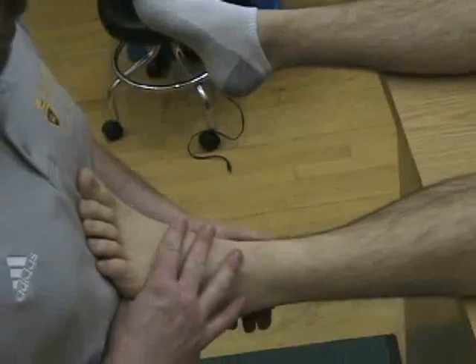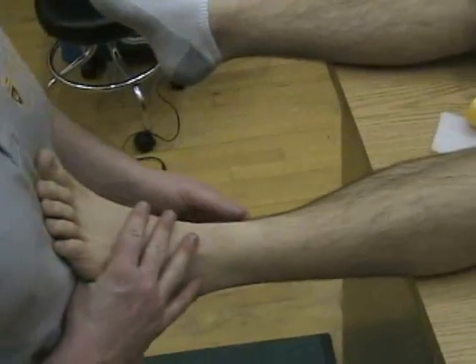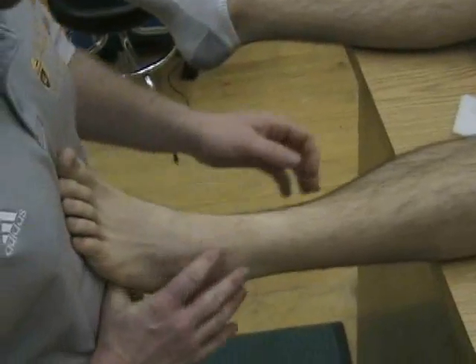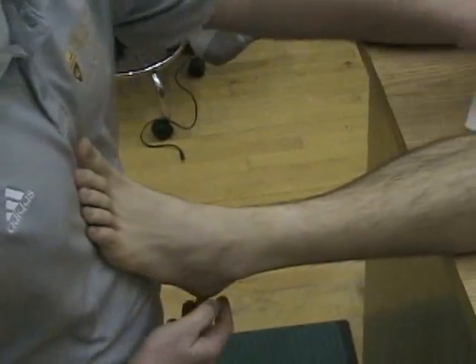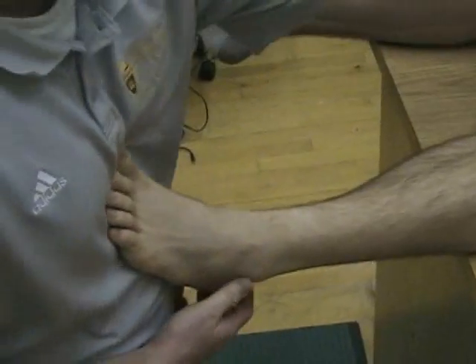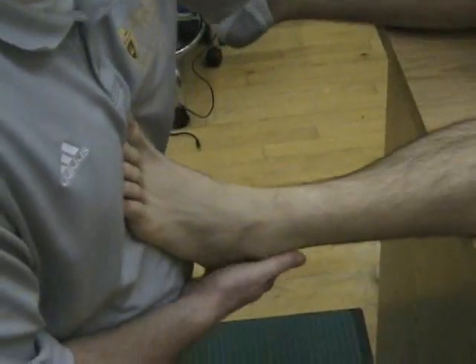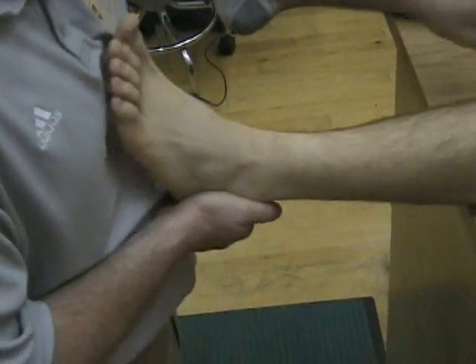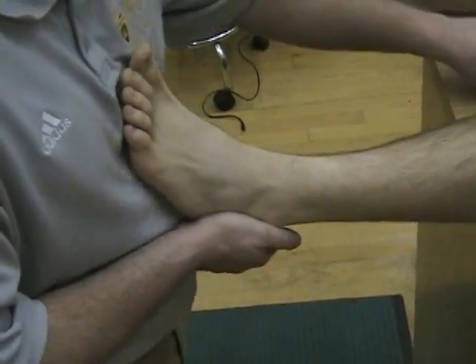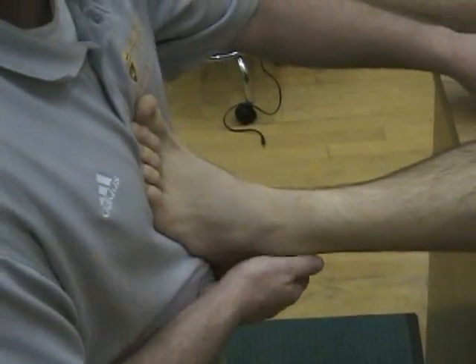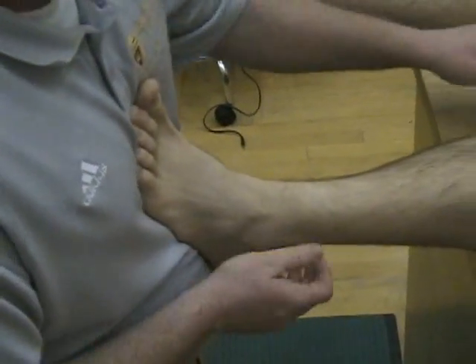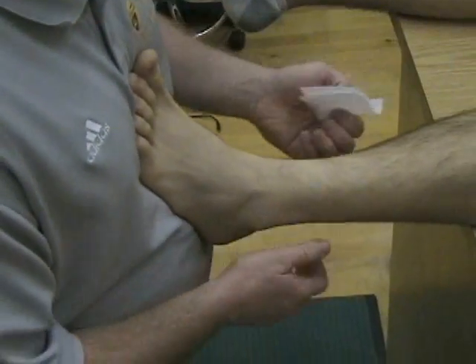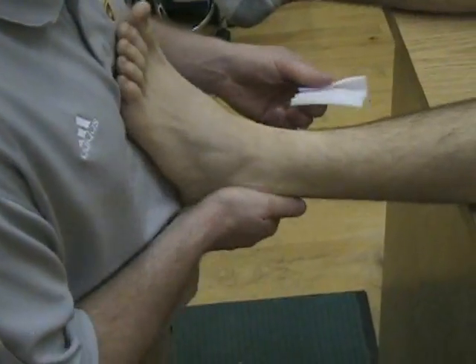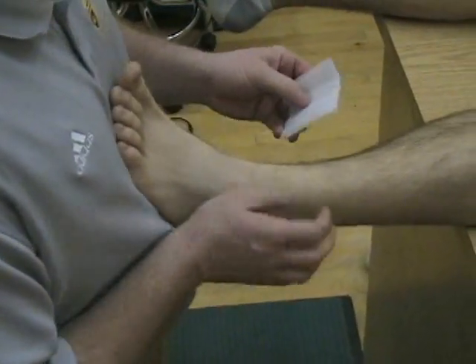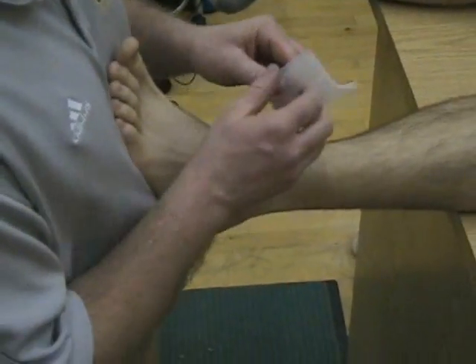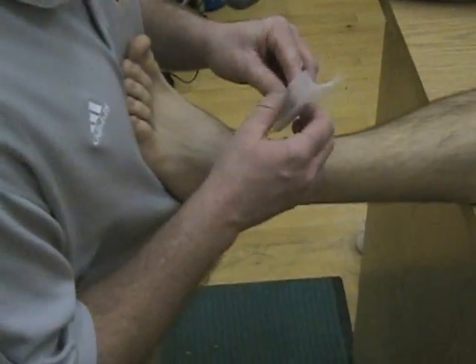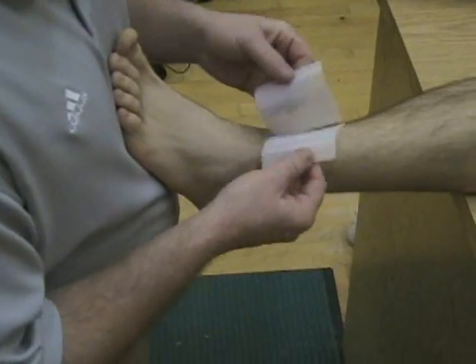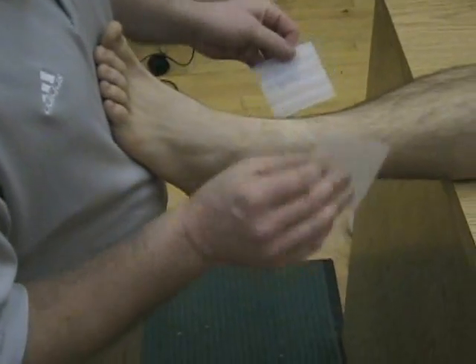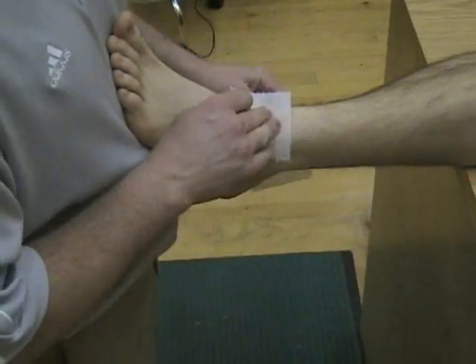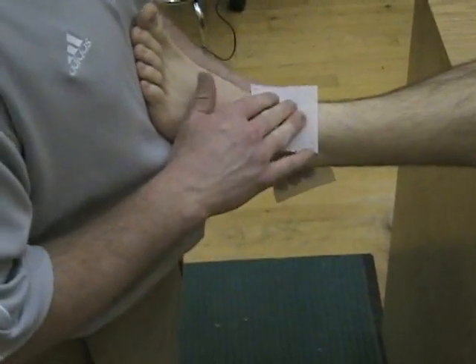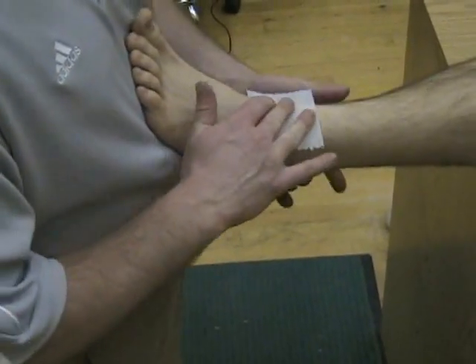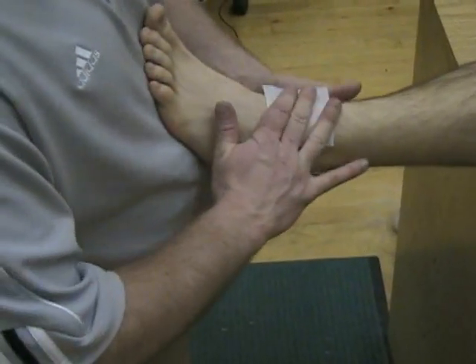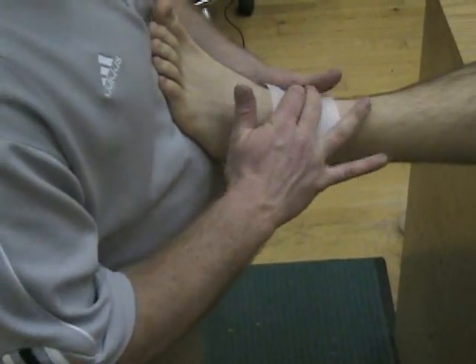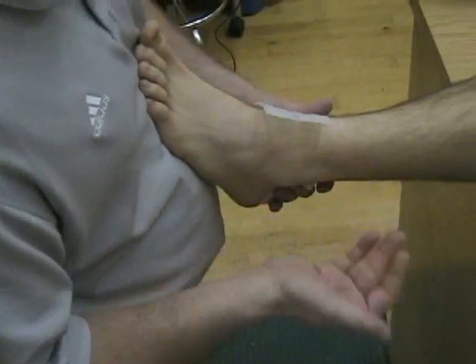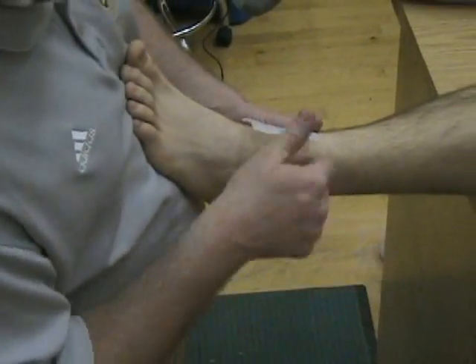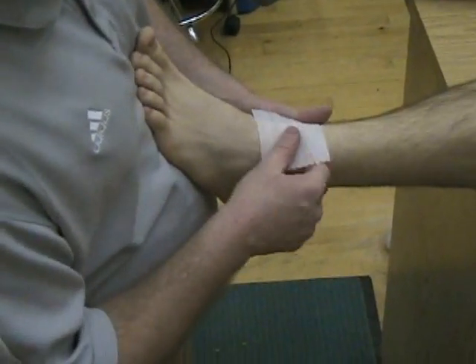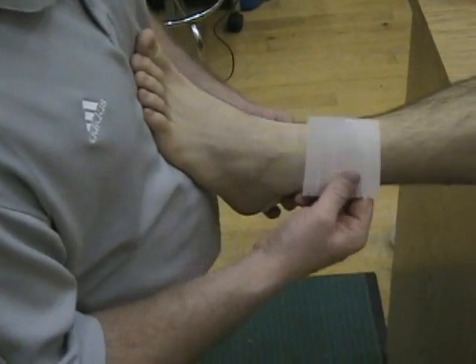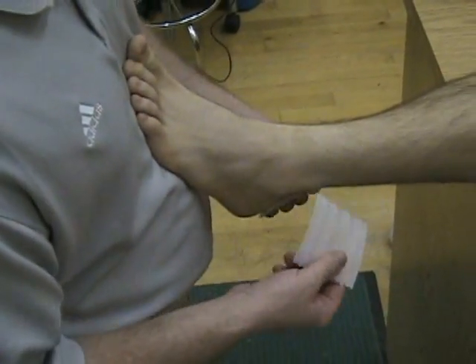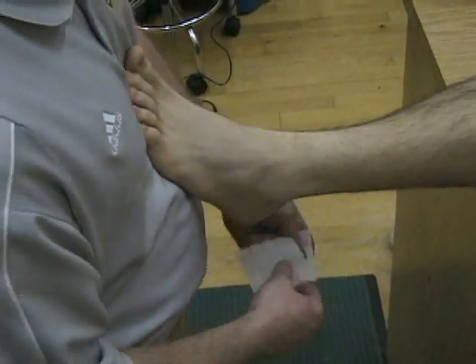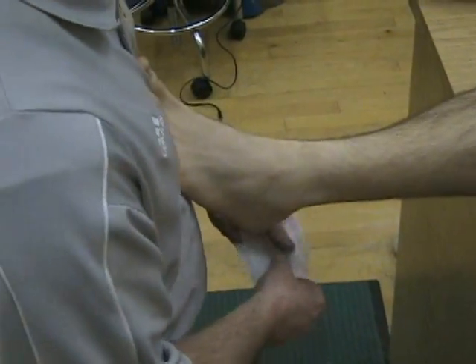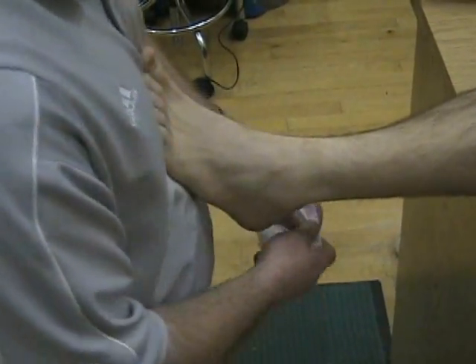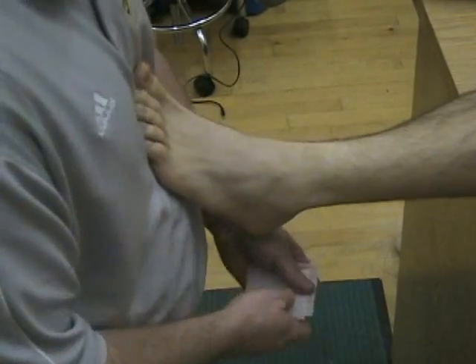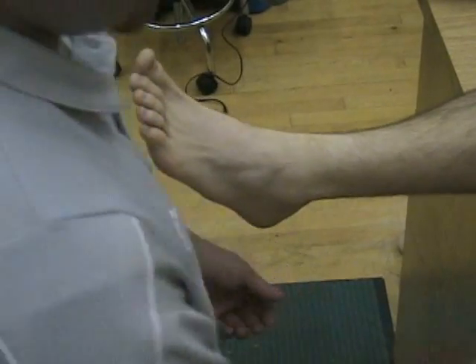Now we're going to go over the taping of the ankle and certain components you need to have. First we're going to start off with heel and lace pads, put some goo on there to prevent some friction and blisters. I'm not going to do that for now.